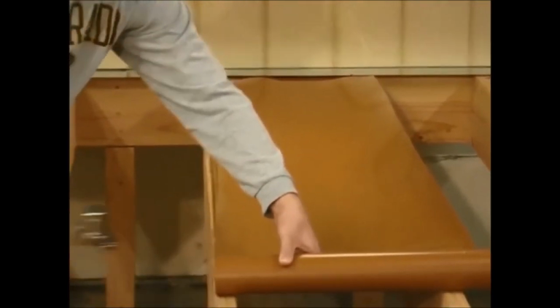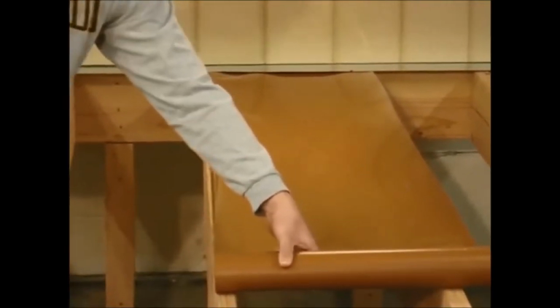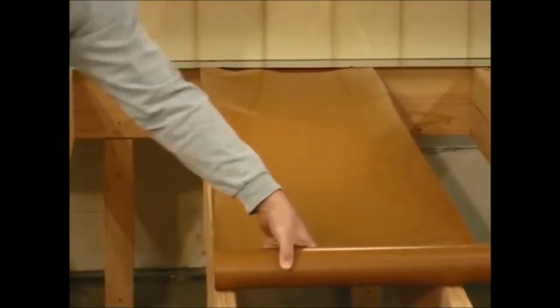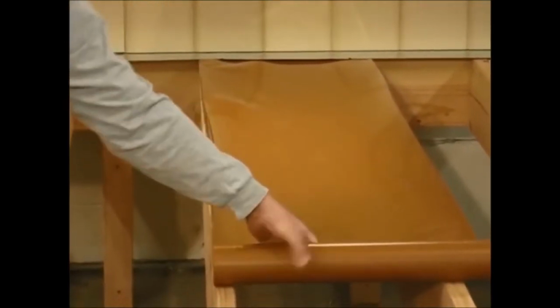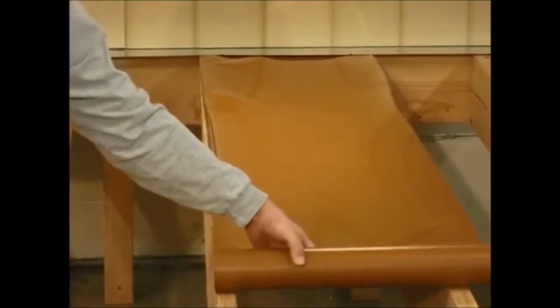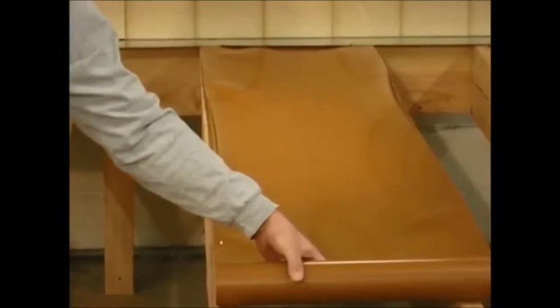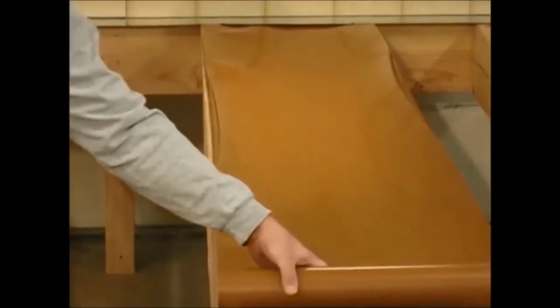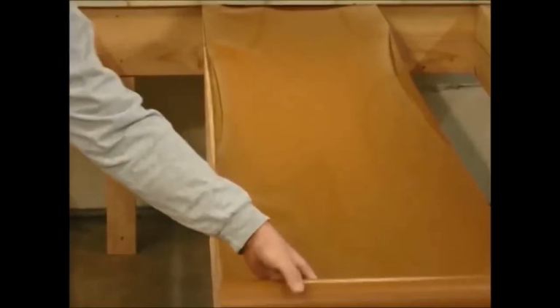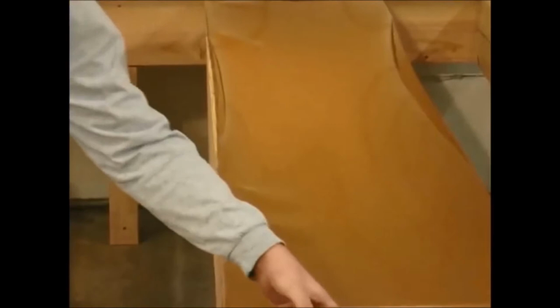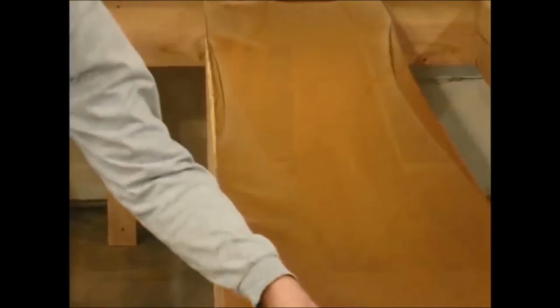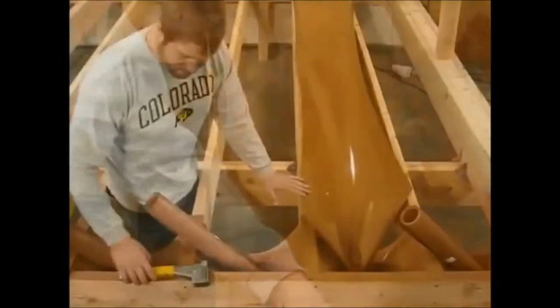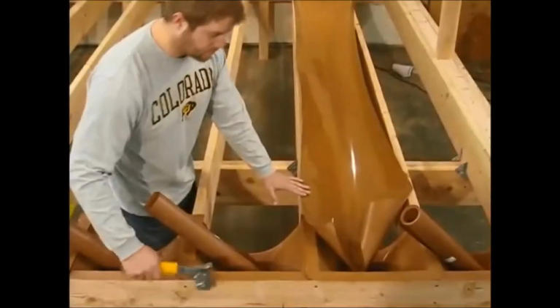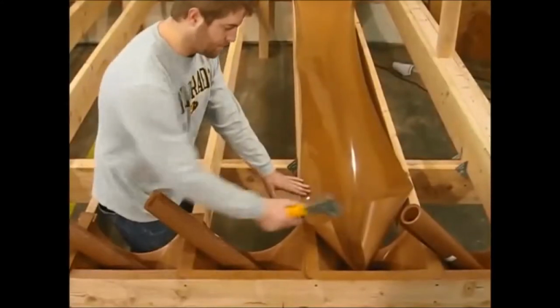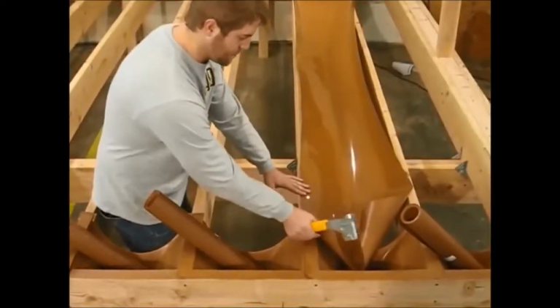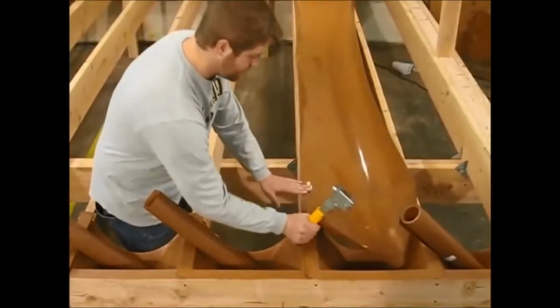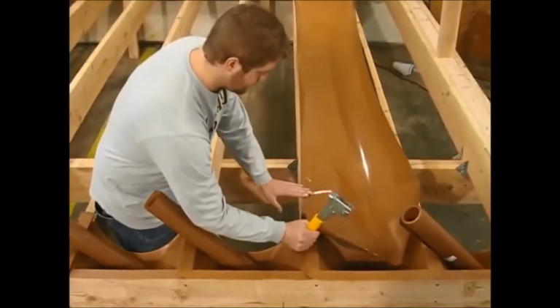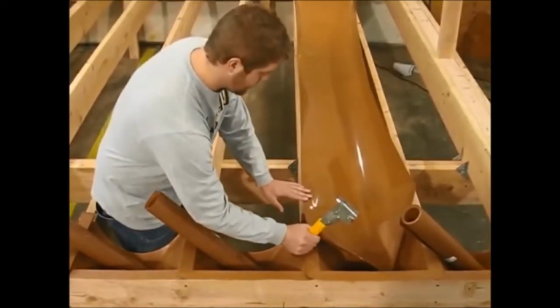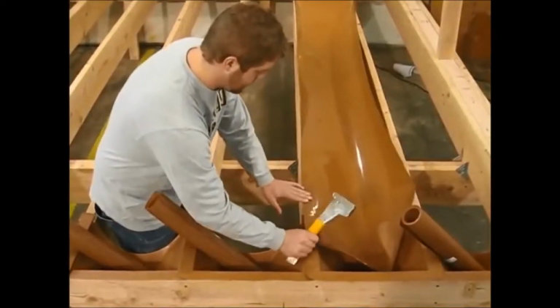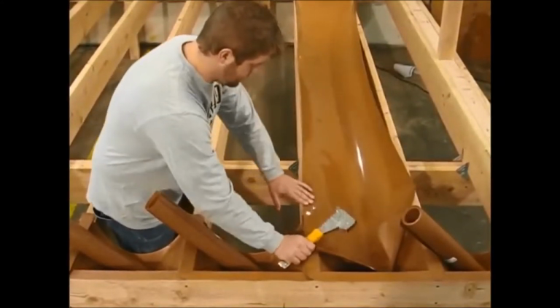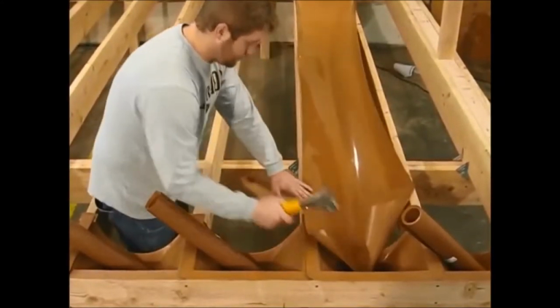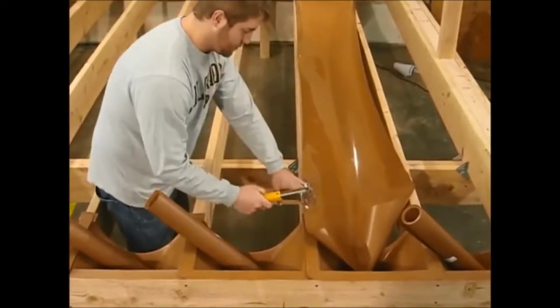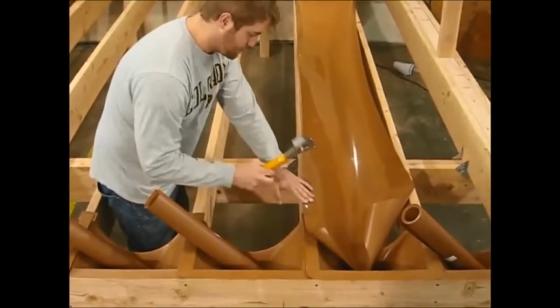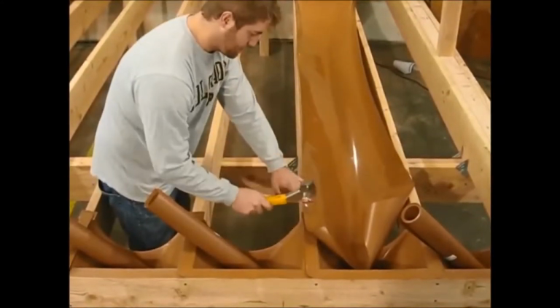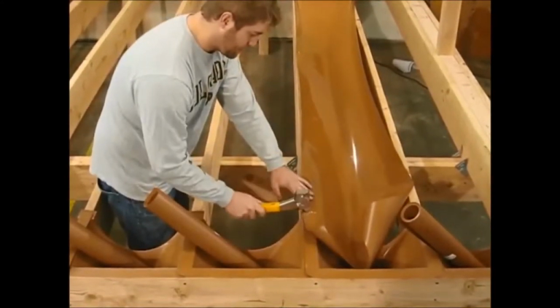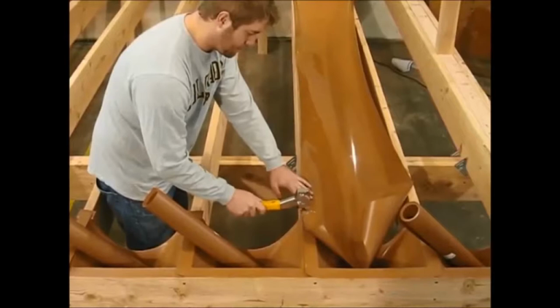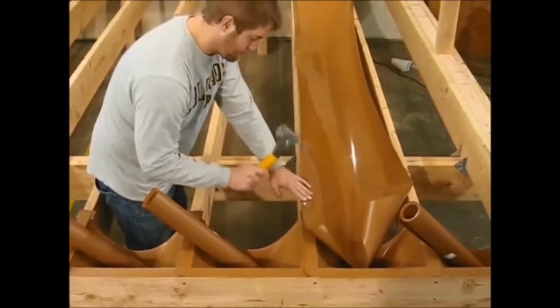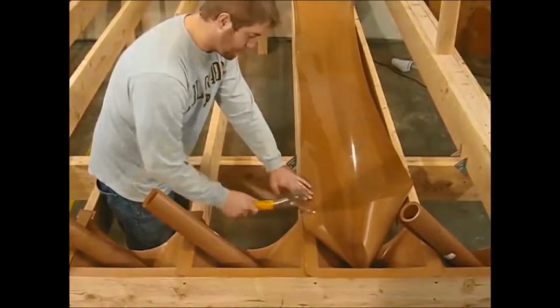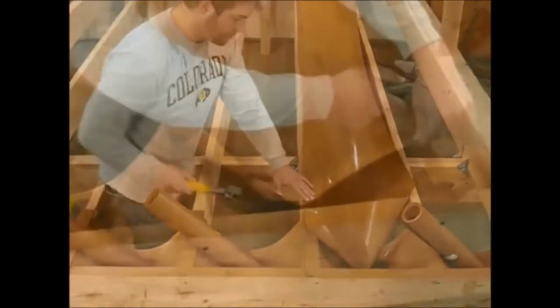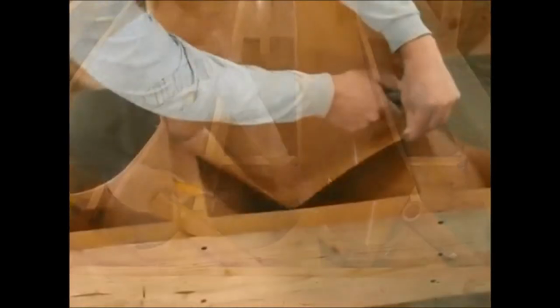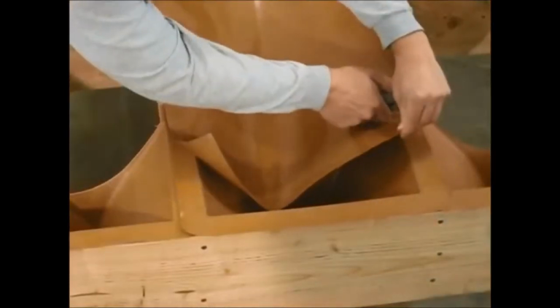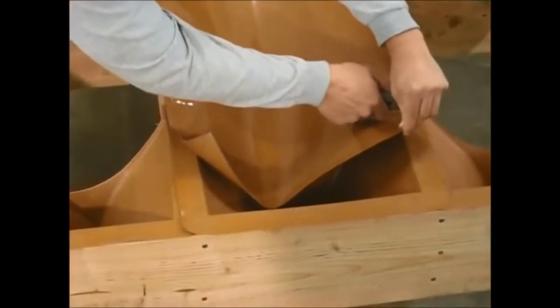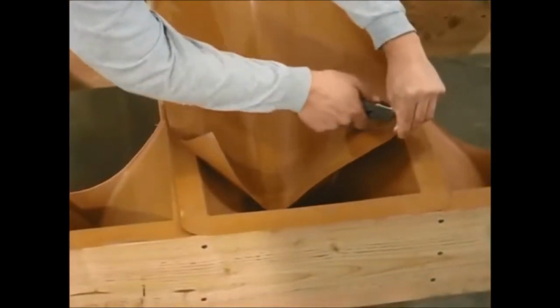You'll pull it down halfway, put another staple in halfway, and then pull it the rest of the way and finish off with your third or fourth staple.